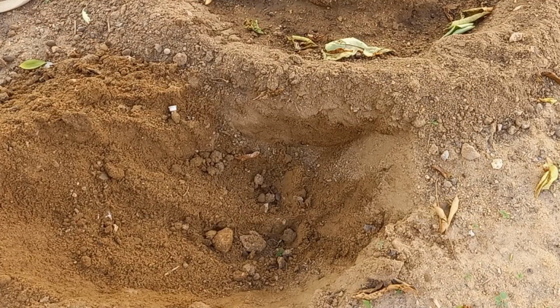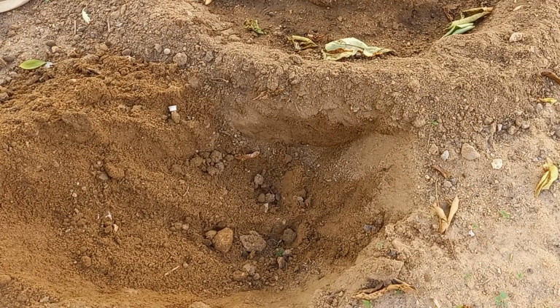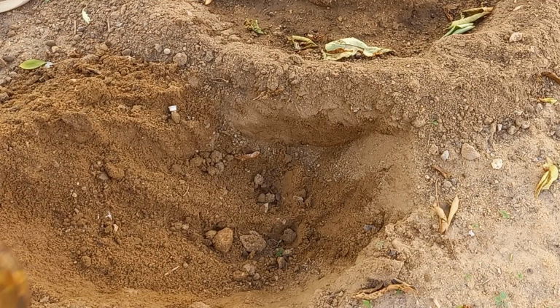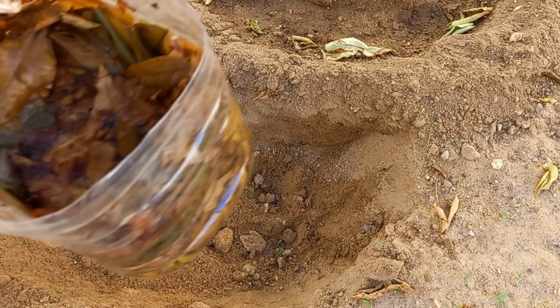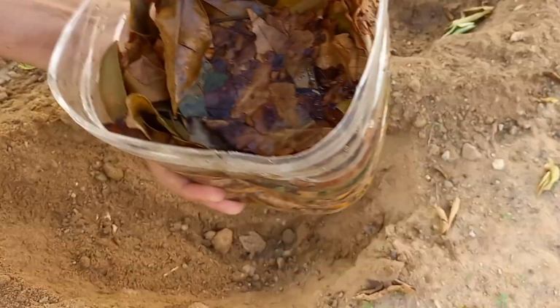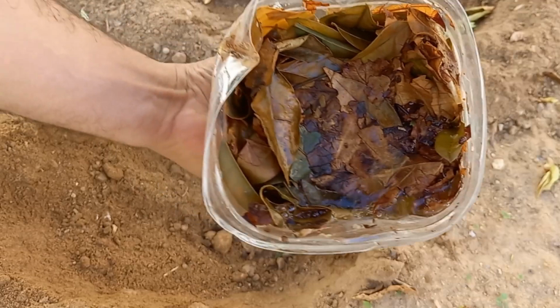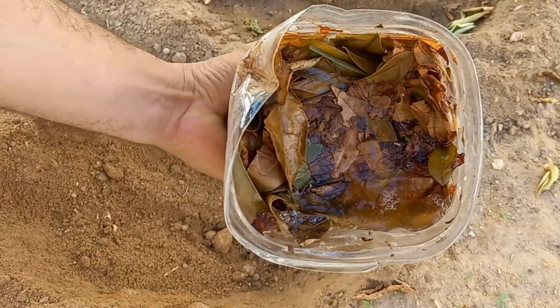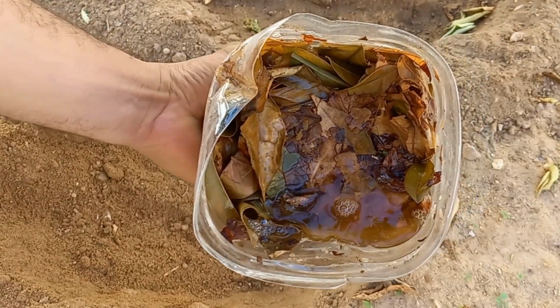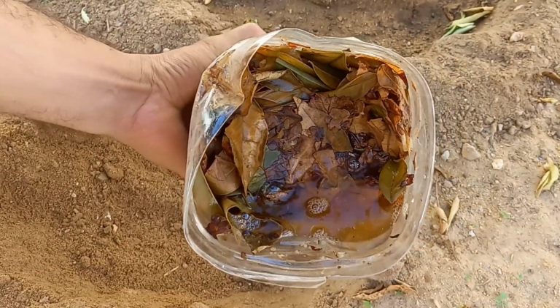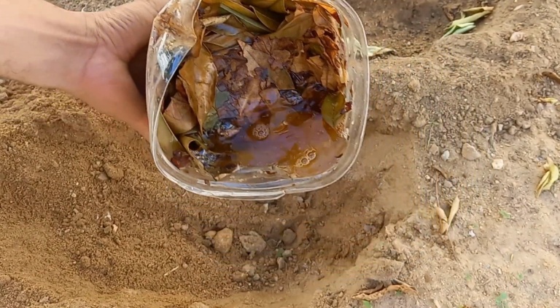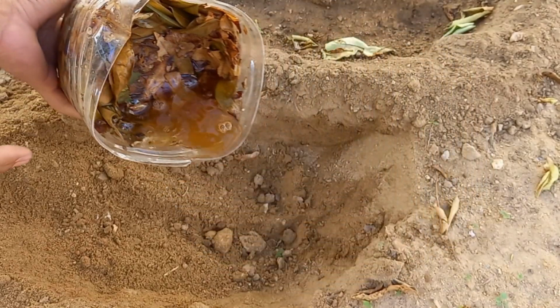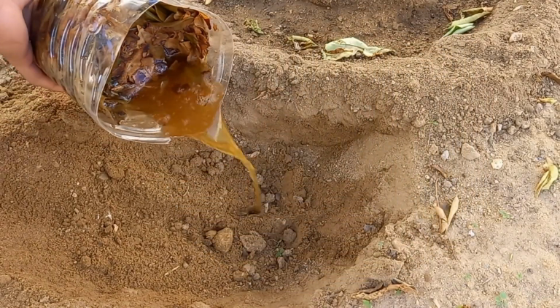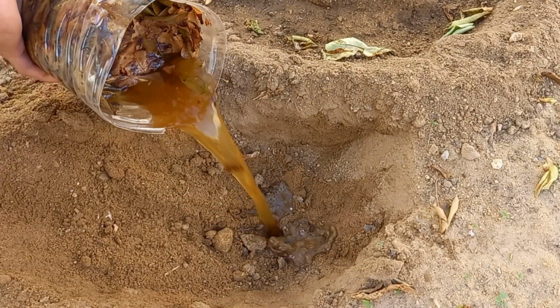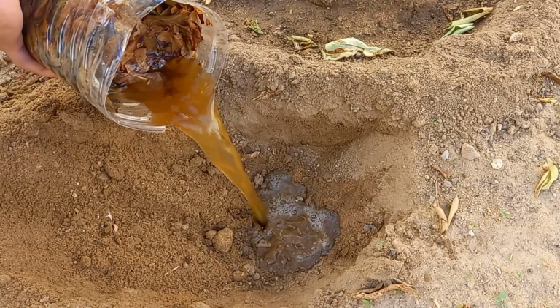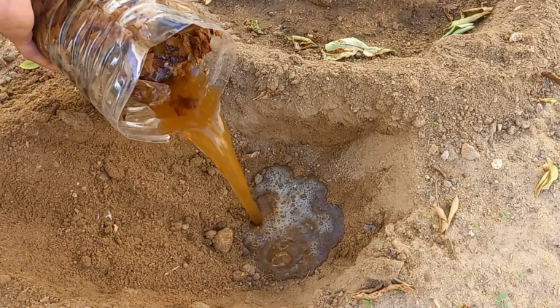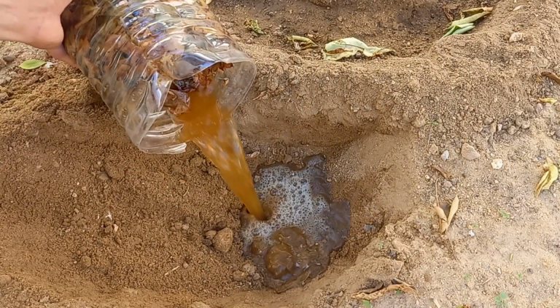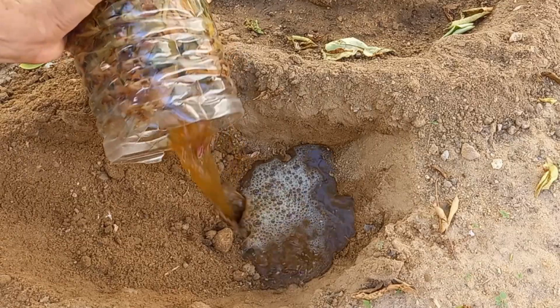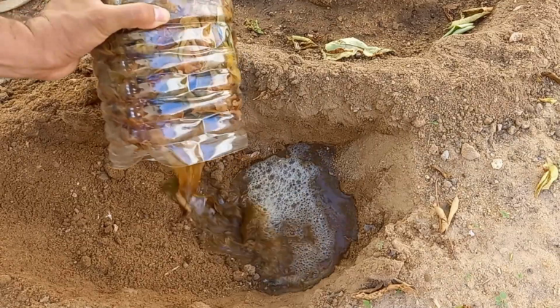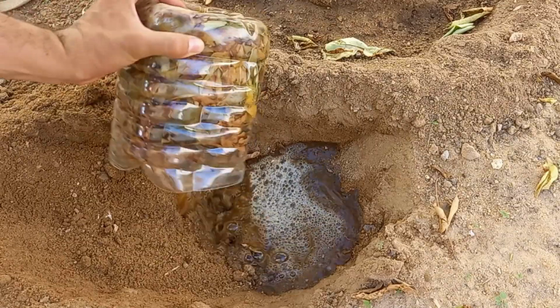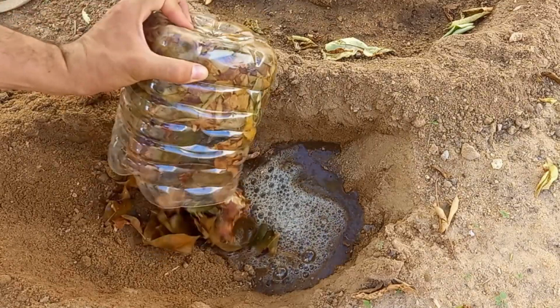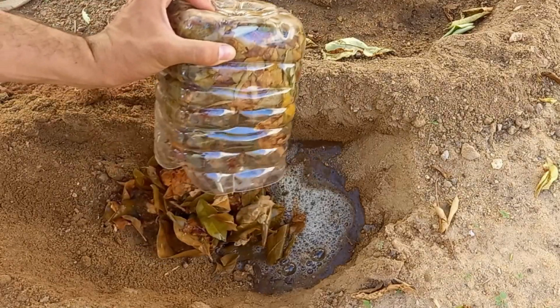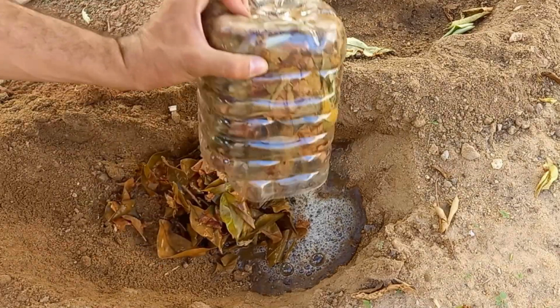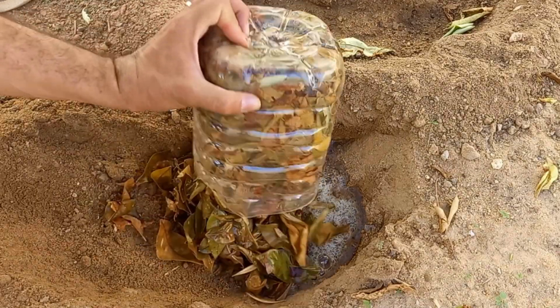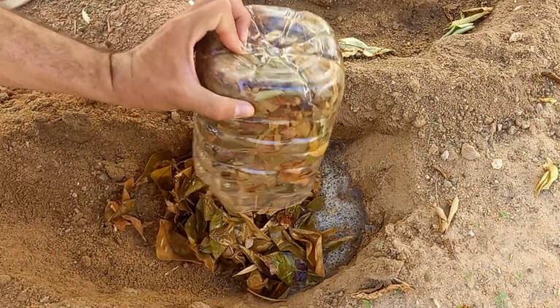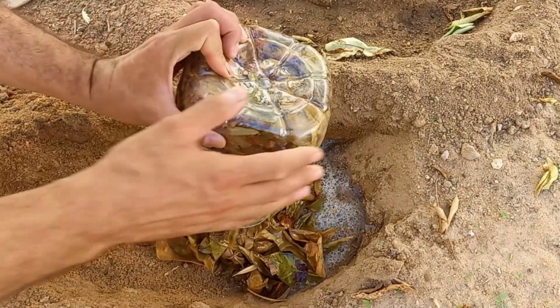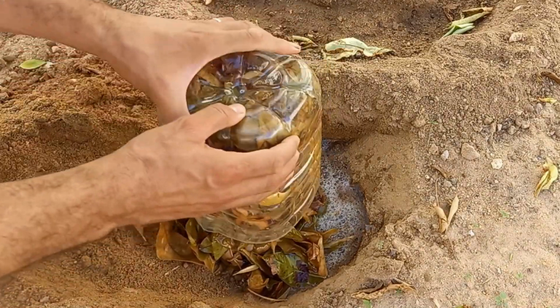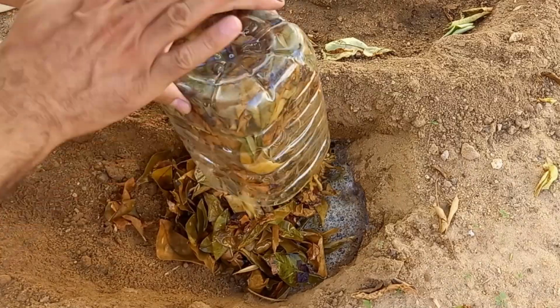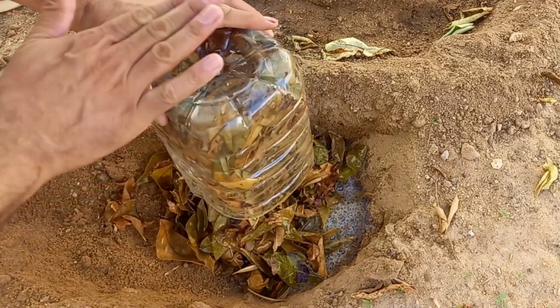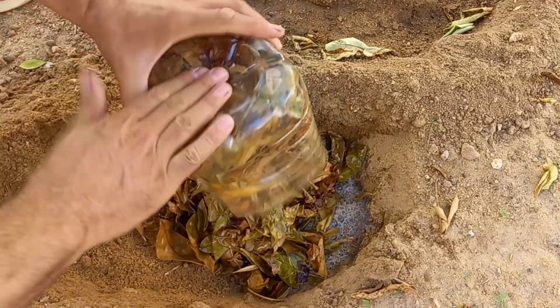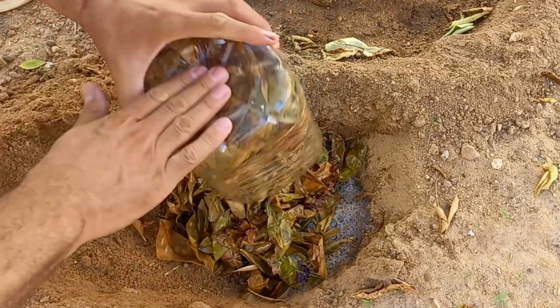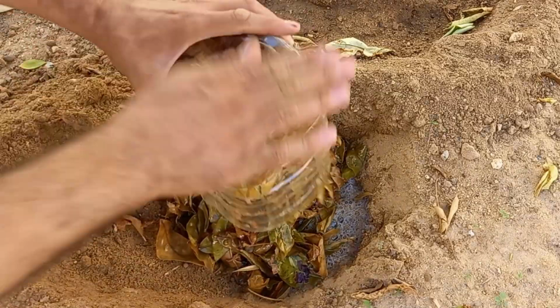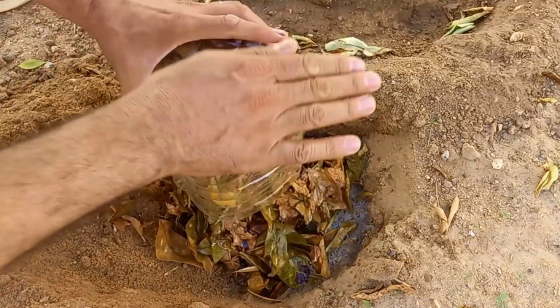Burying leaves stimulates beneficial microbial activity, which aids in nutrient cycling and enhances soil health. Burying leaves can also help suppress weeds by creating a barrier and reducing competition for nutrients.